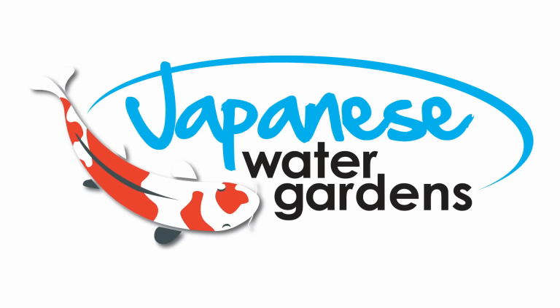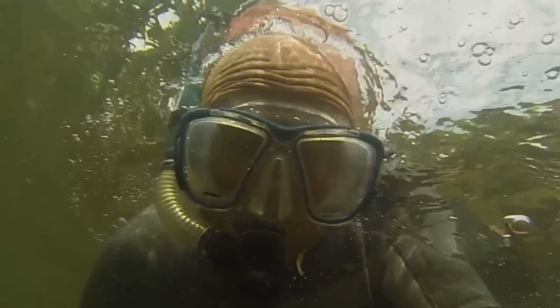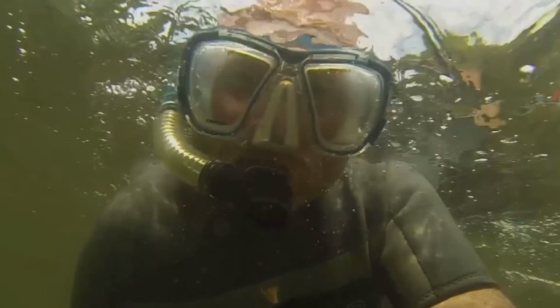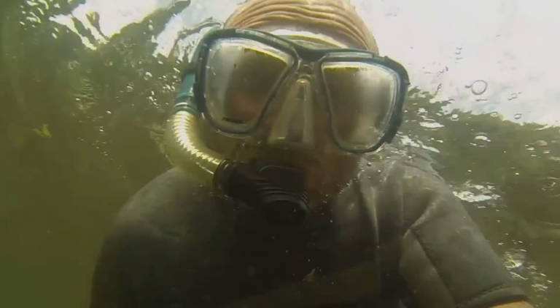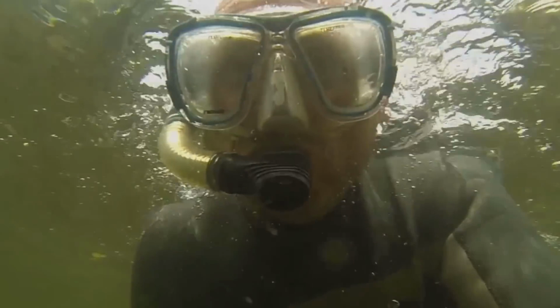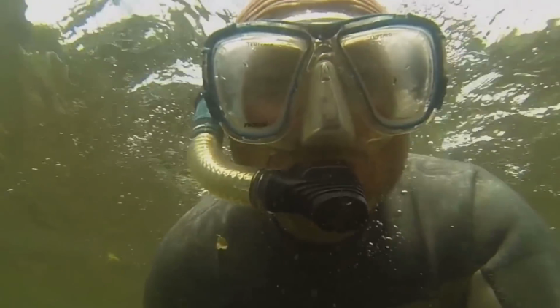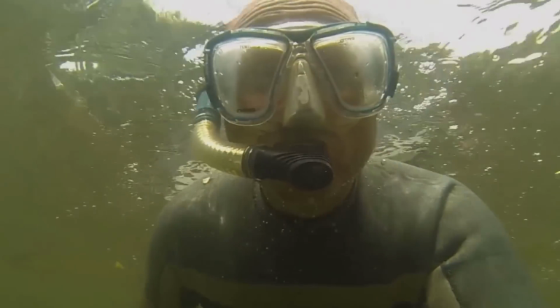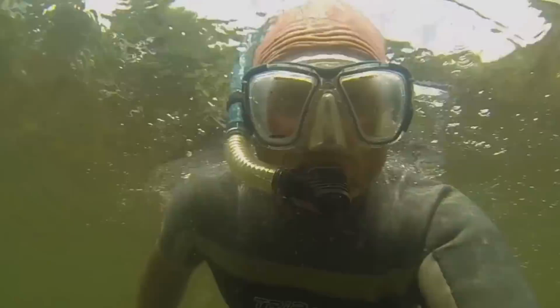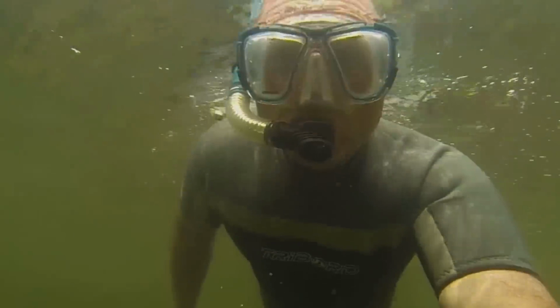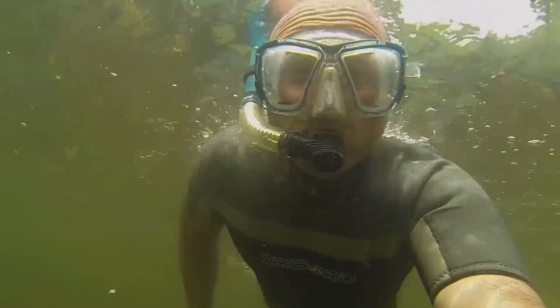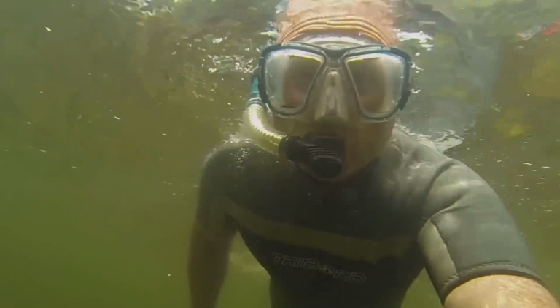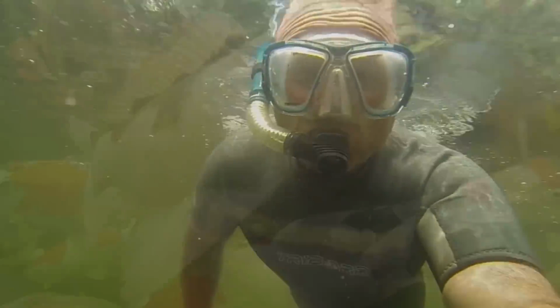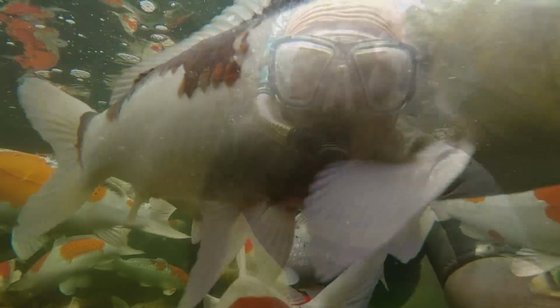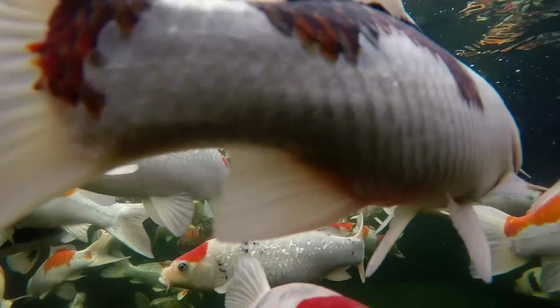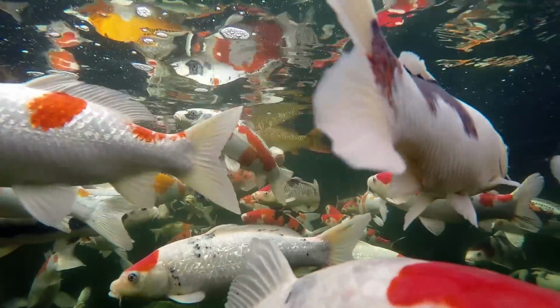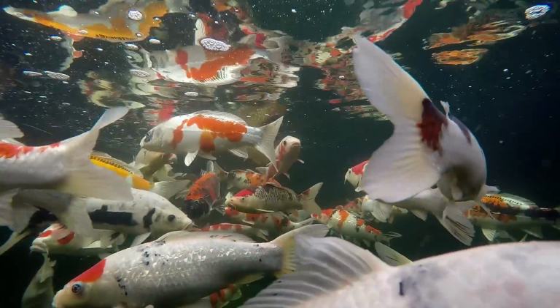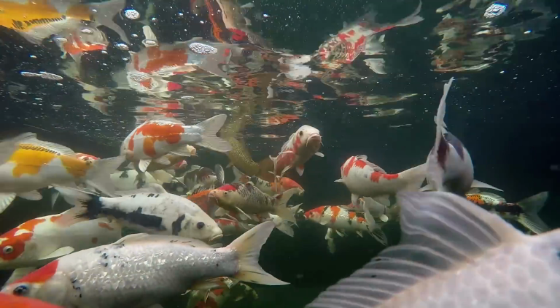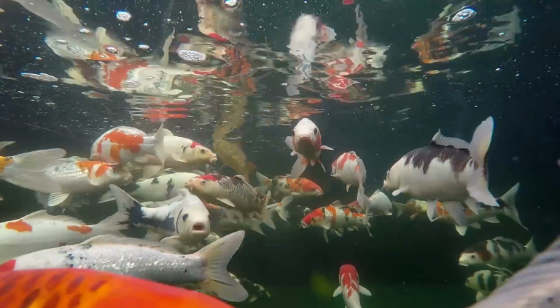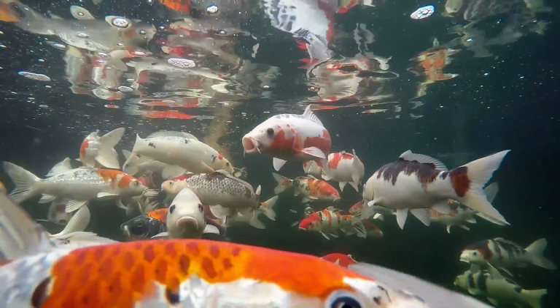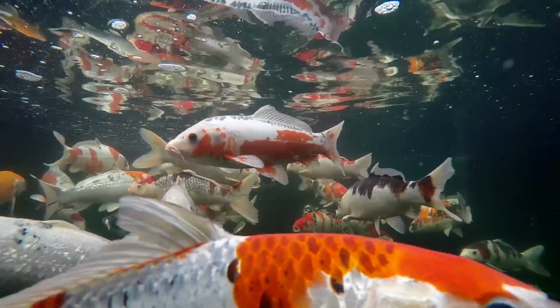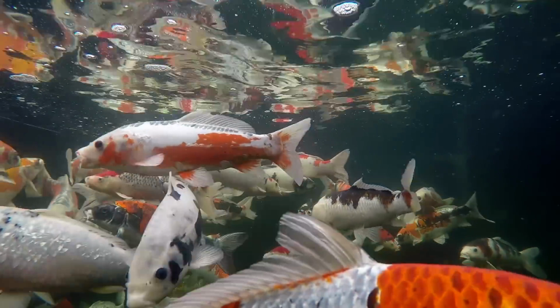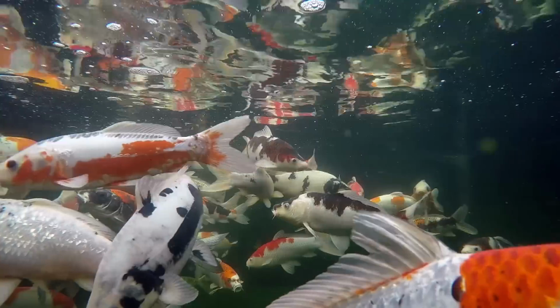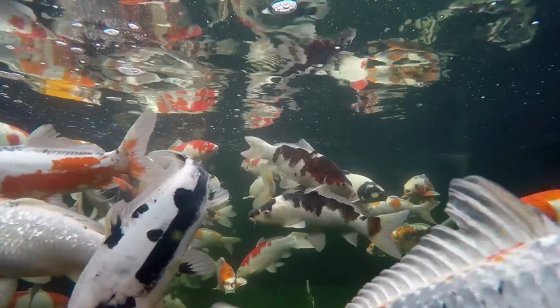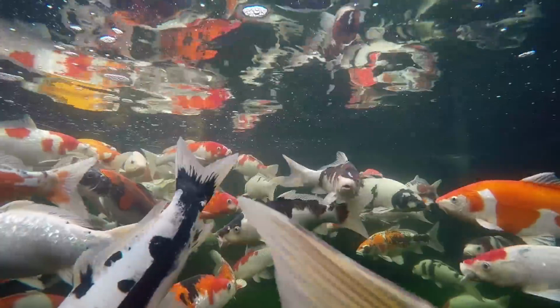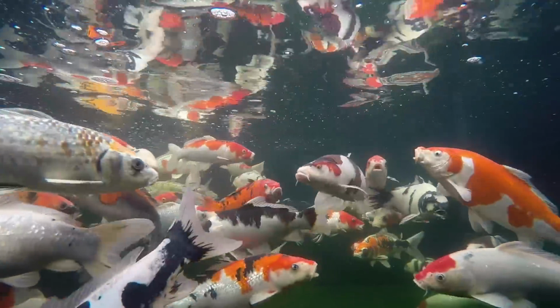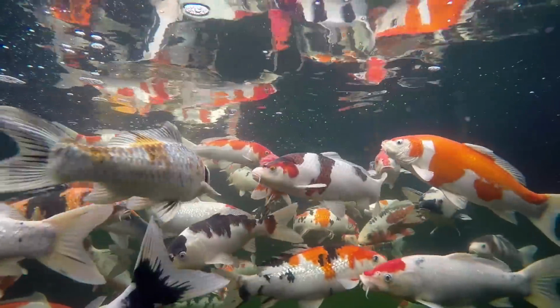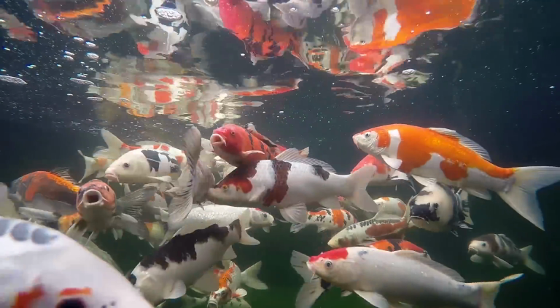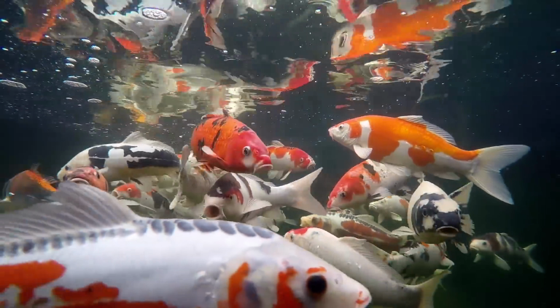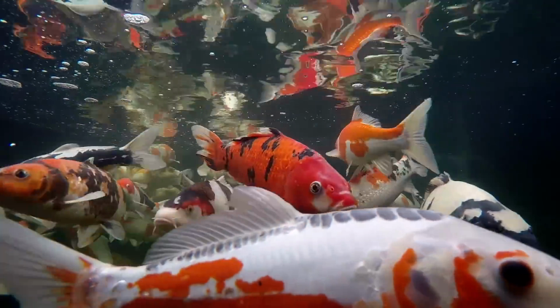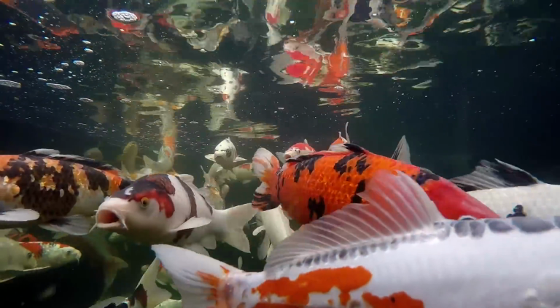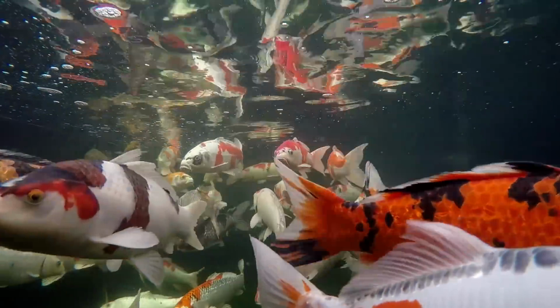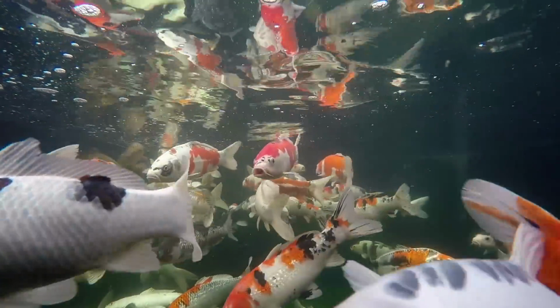Hi, it's Lee from the Japanese Wood Gardens. In this video I'm going to explain how you can help maintain a safe level of dissolved oxygen in your pond and prevent the unnecessary suffering or even the death of your fish.